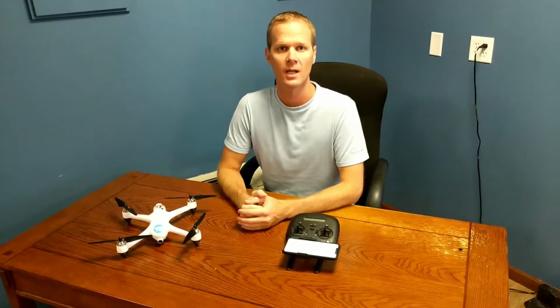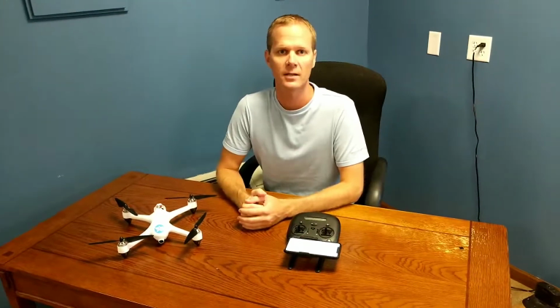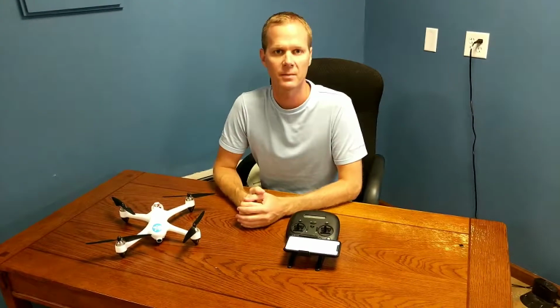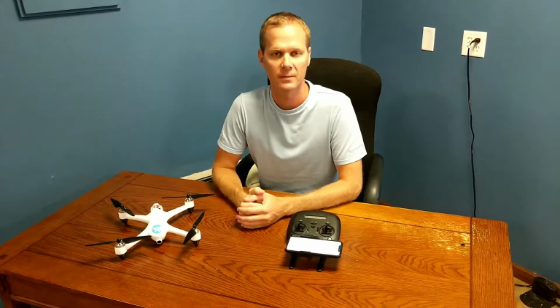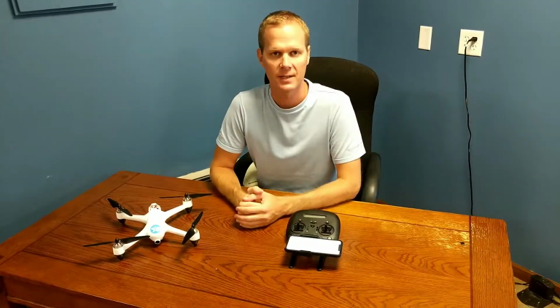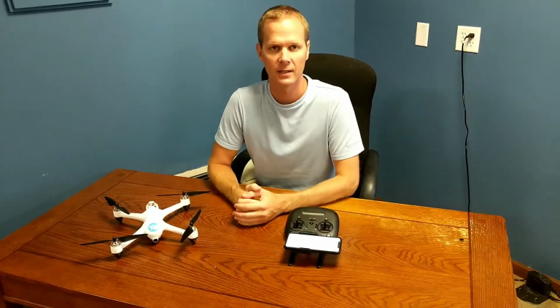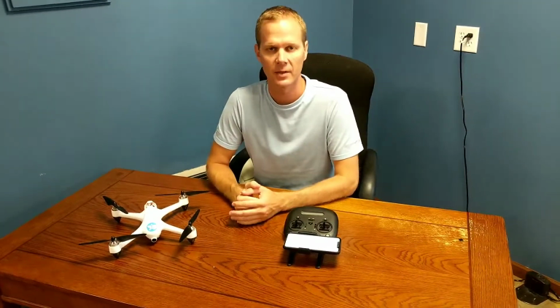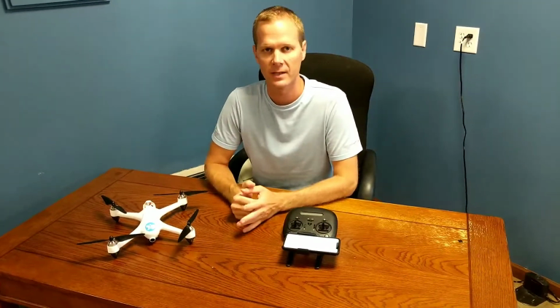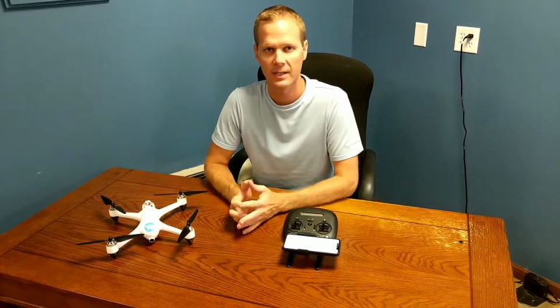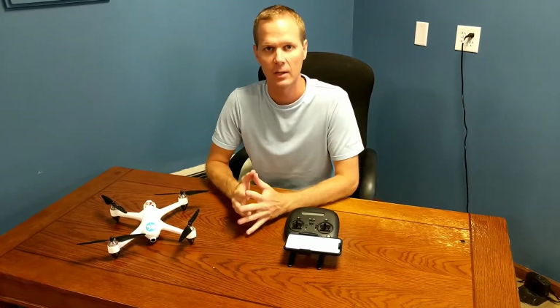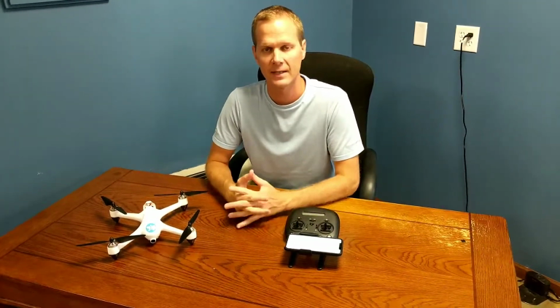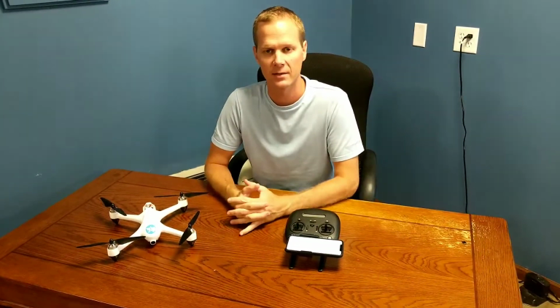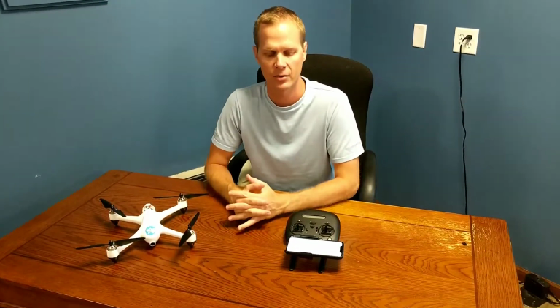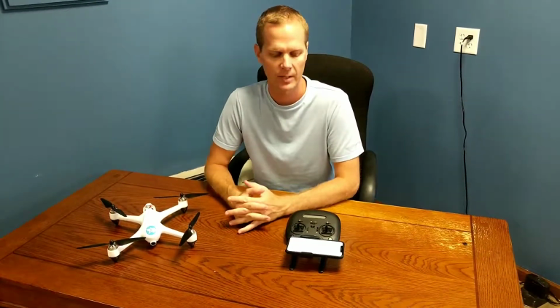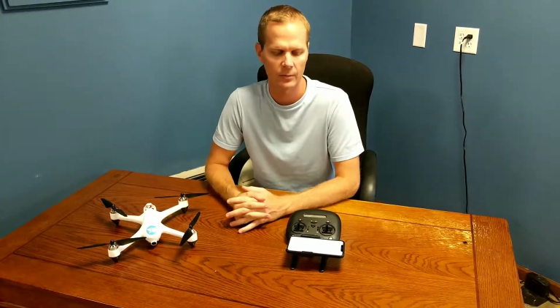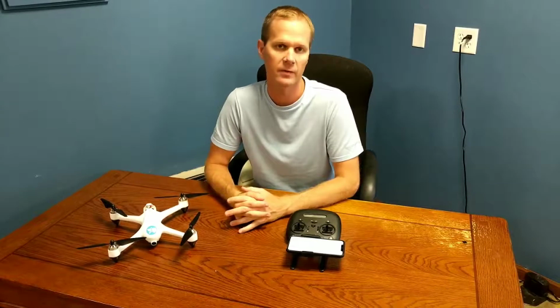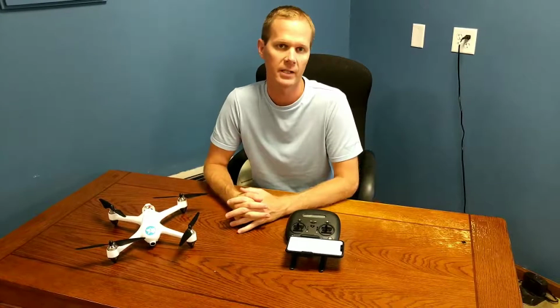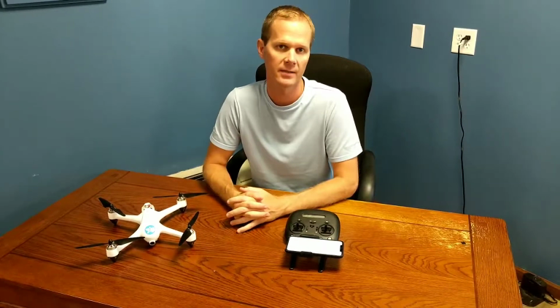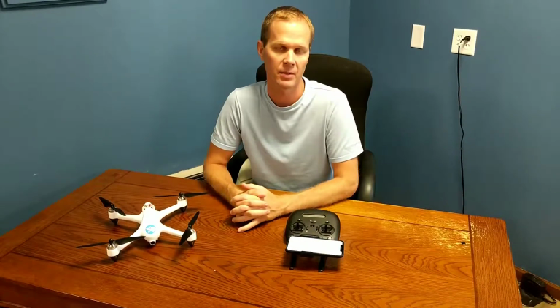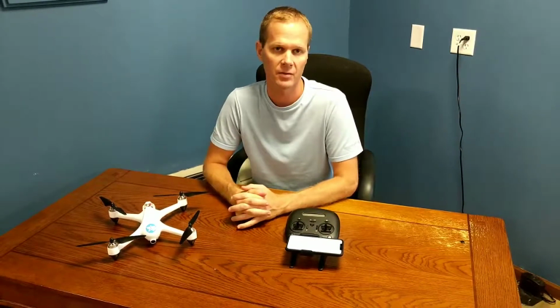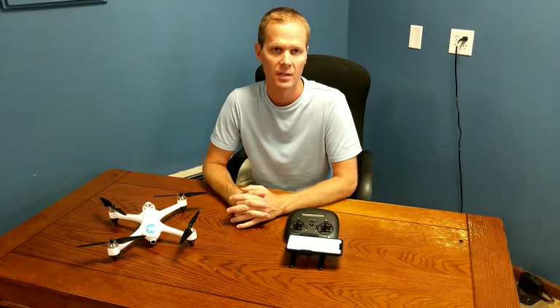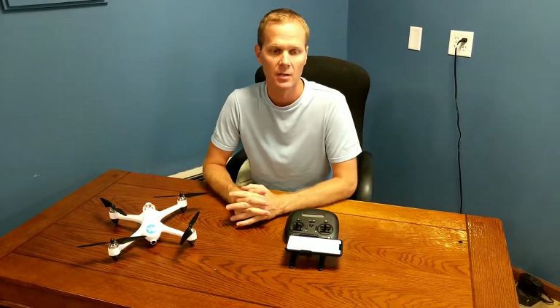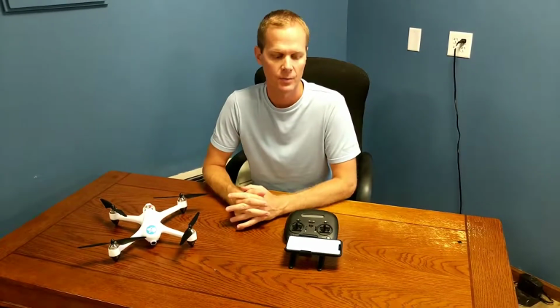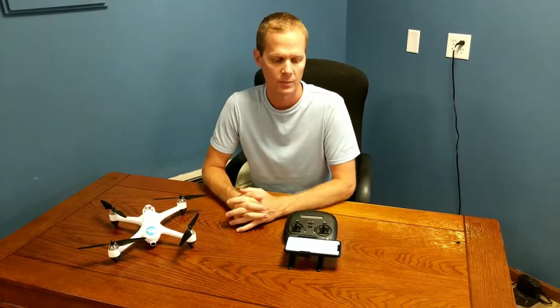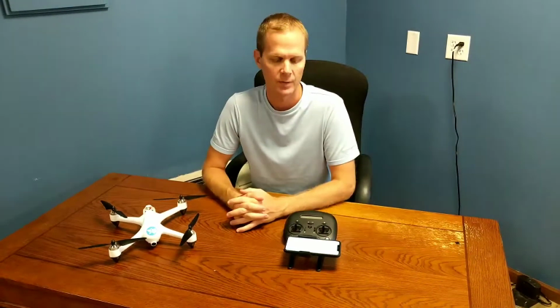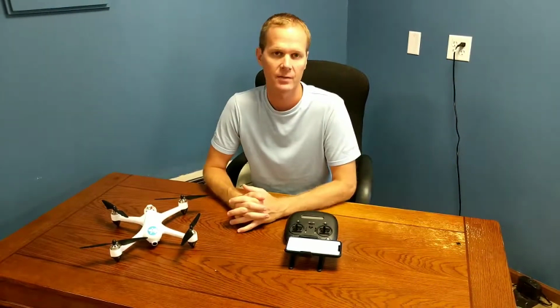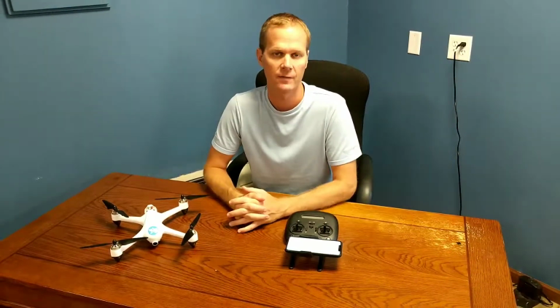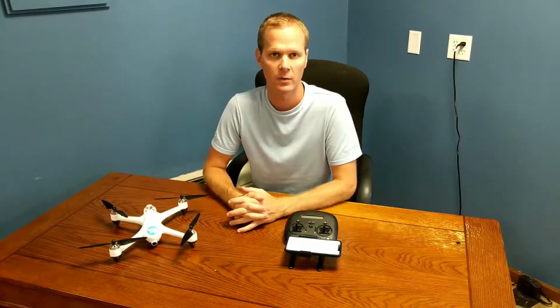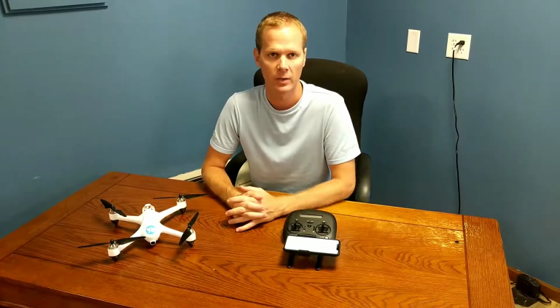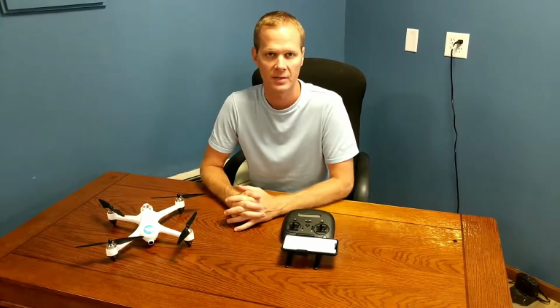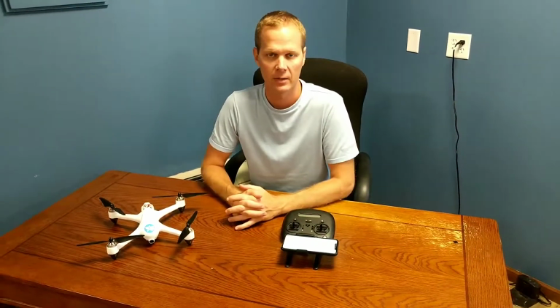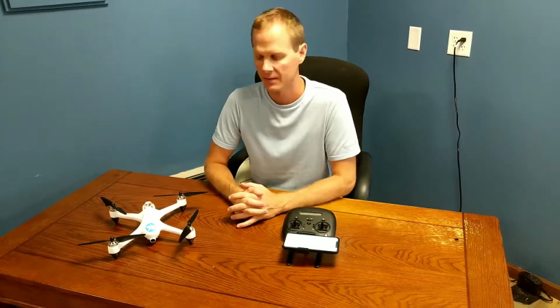Hey, this is Mike from Altair, and I'm here today with the Outlaw SE to show you how to record video and take pictures directly to your phone while using the Outlaw SE.